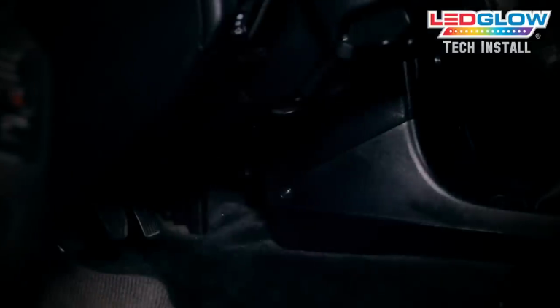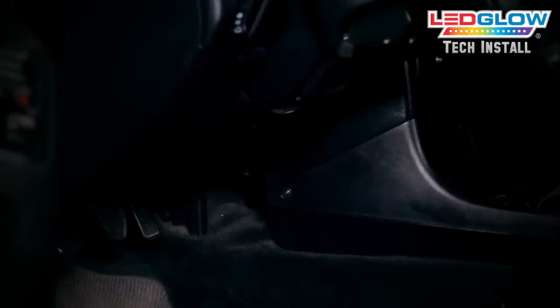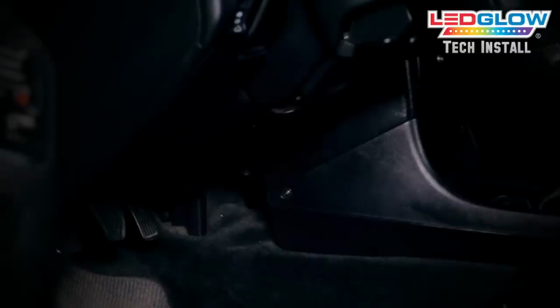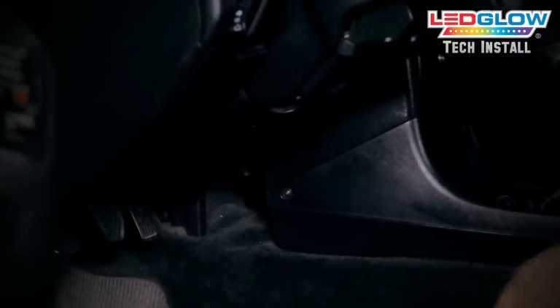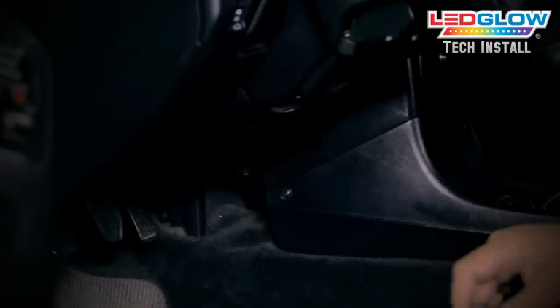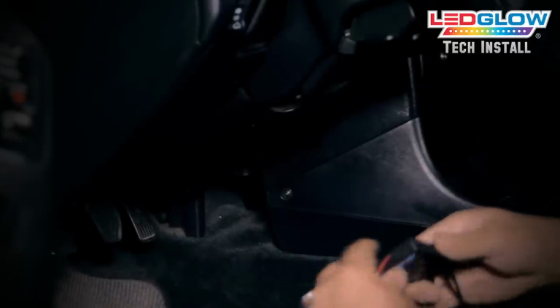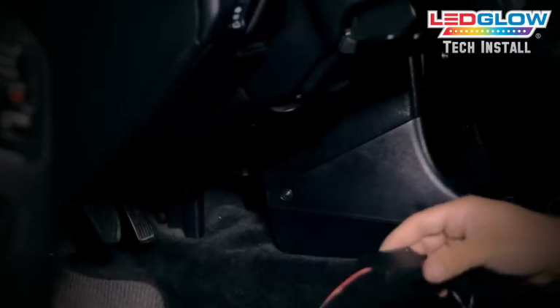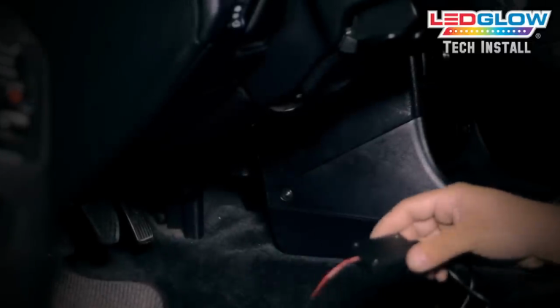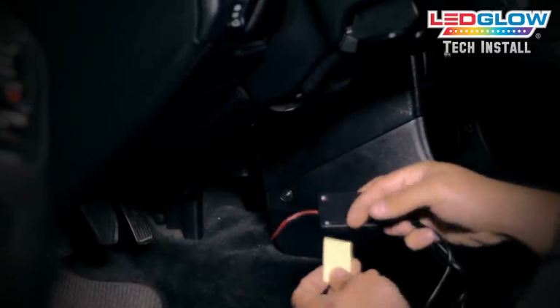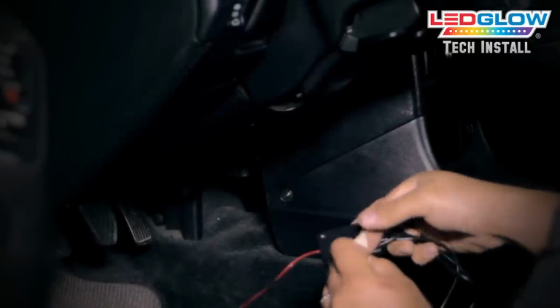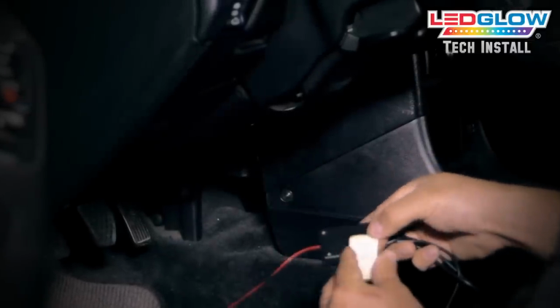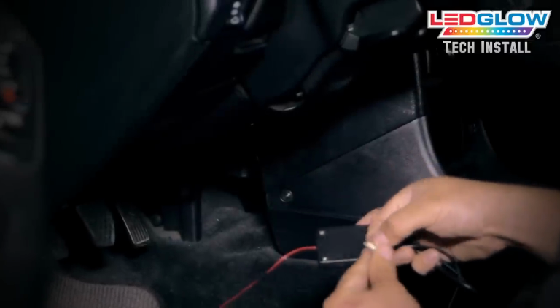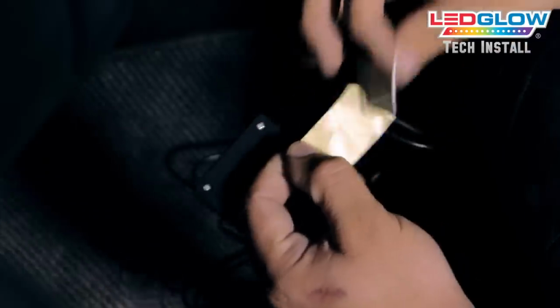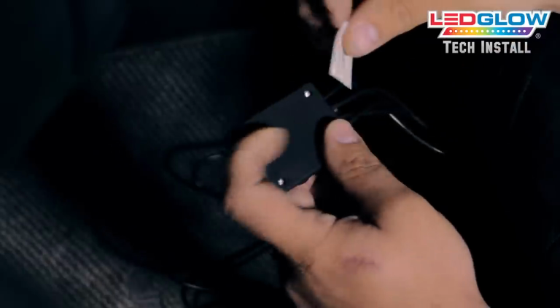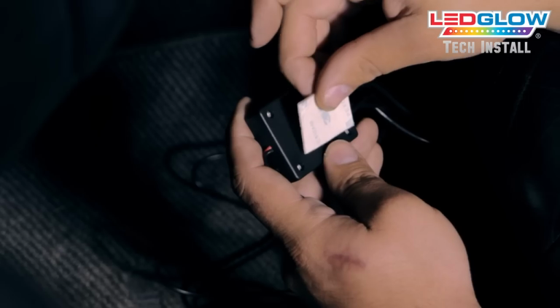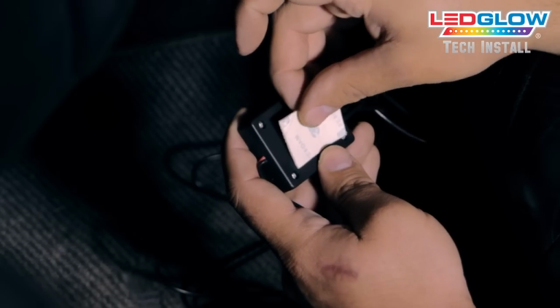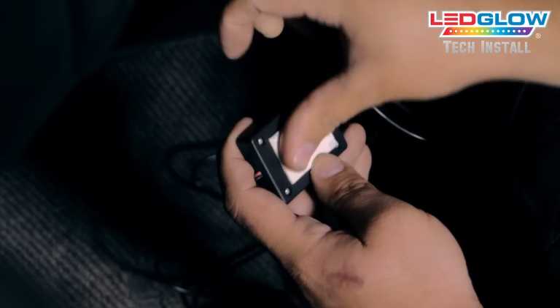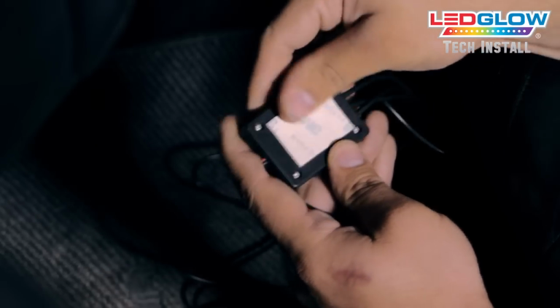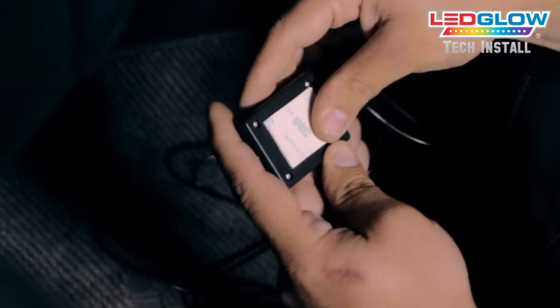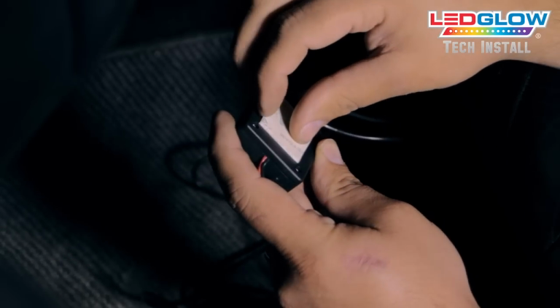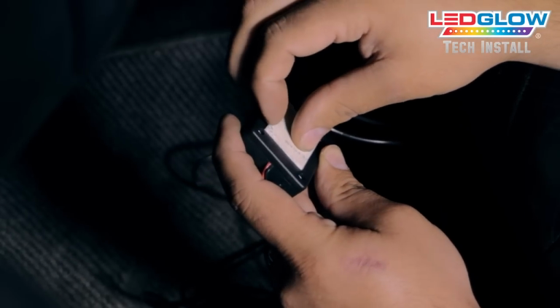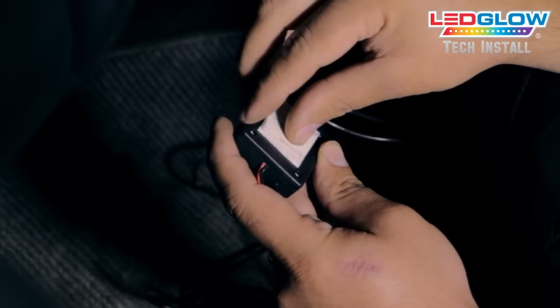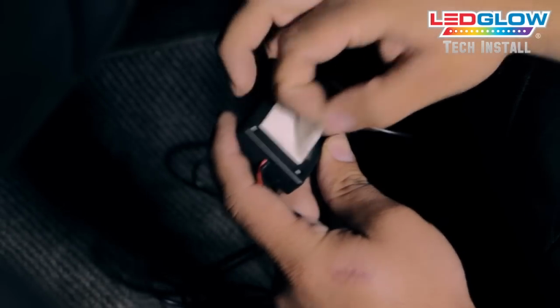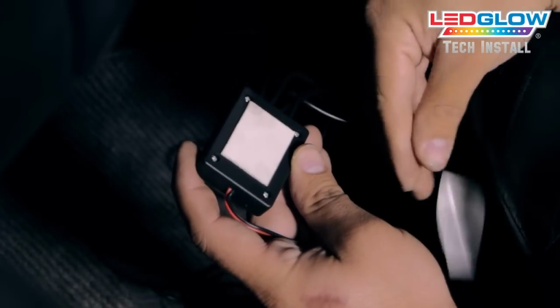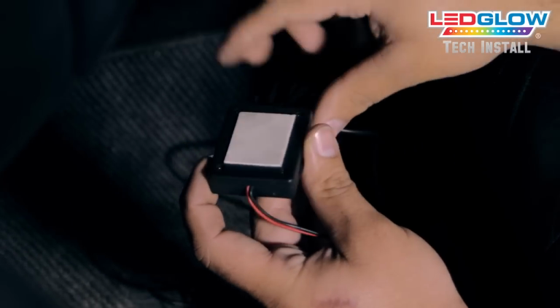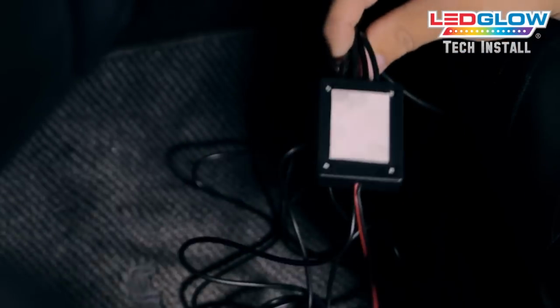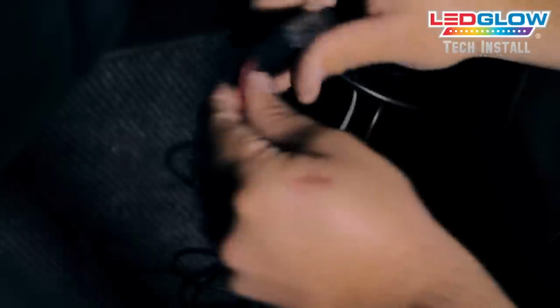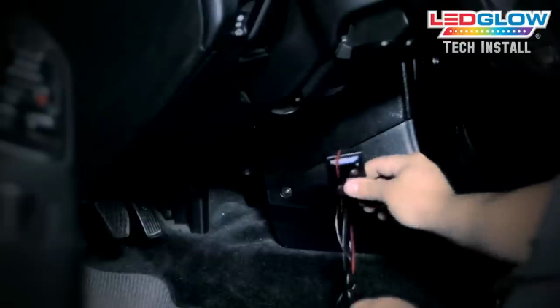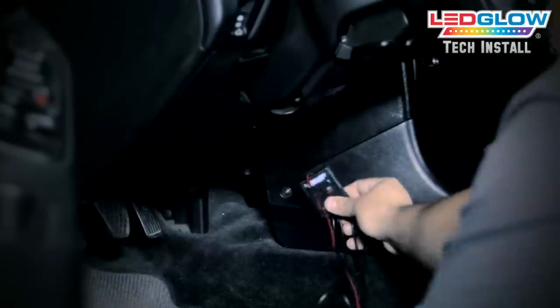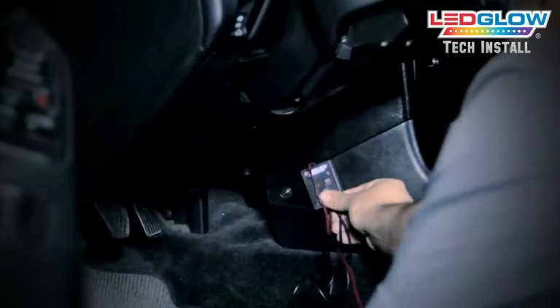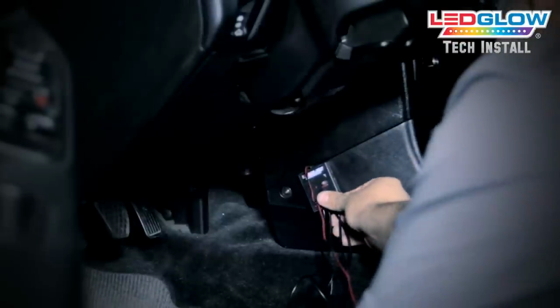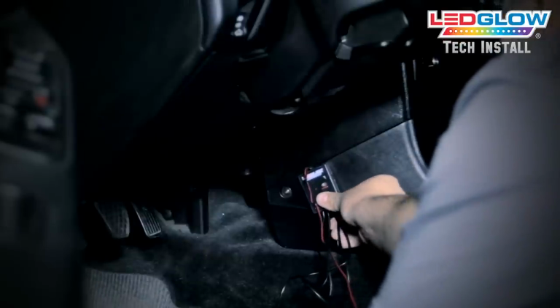First, identify the area where you would like to mount the control box. Remove the film from the double-sided tape and firmly press the control box to your mounting area.